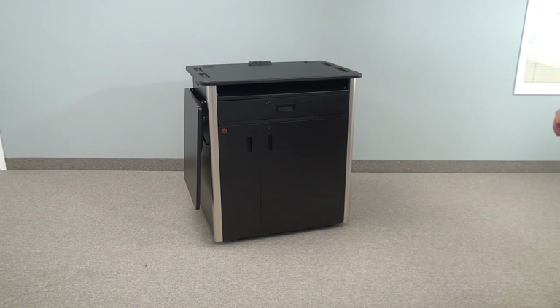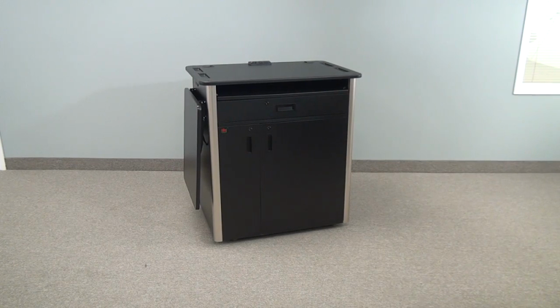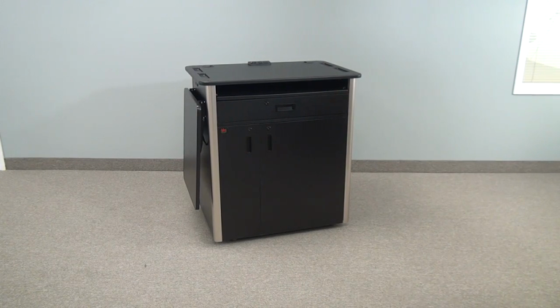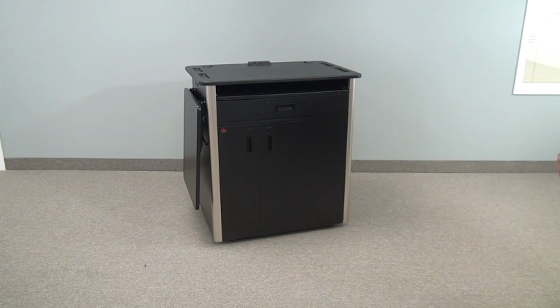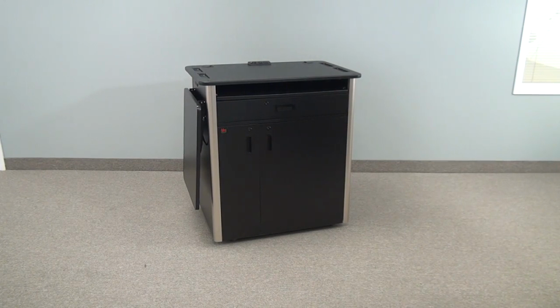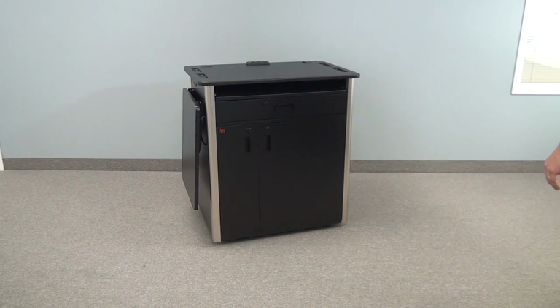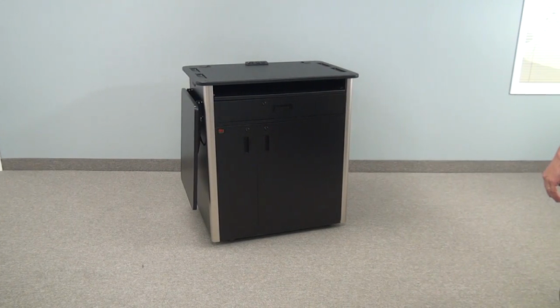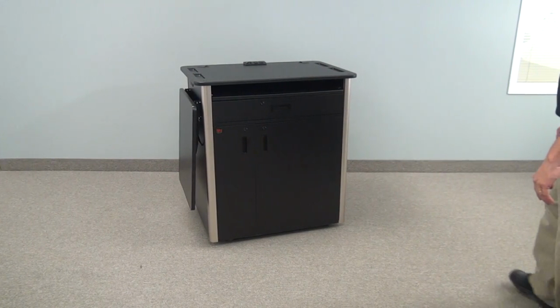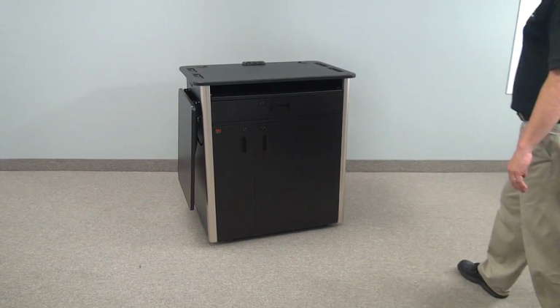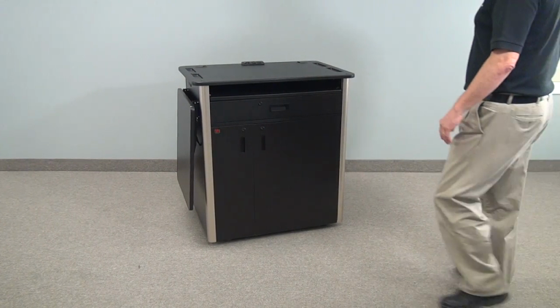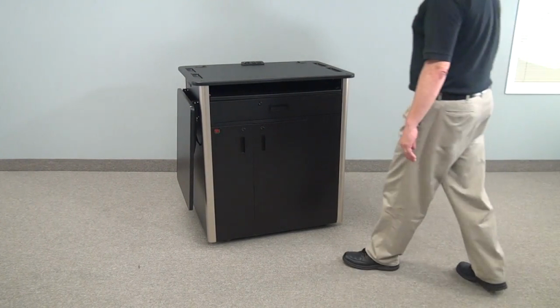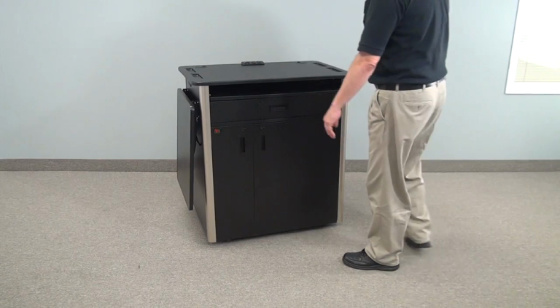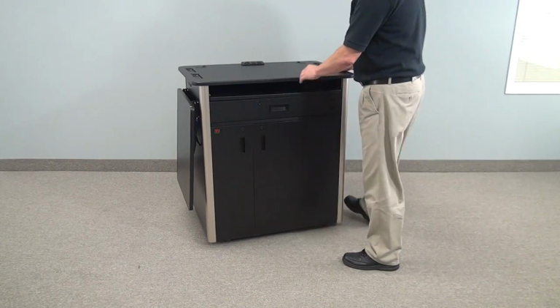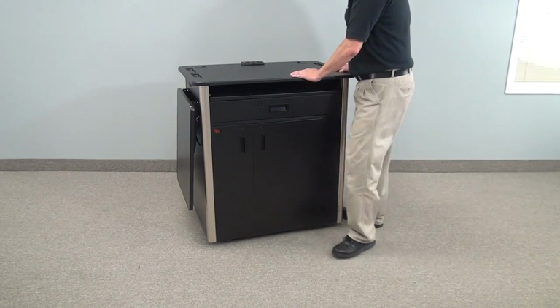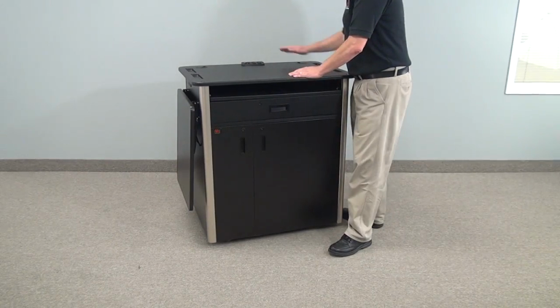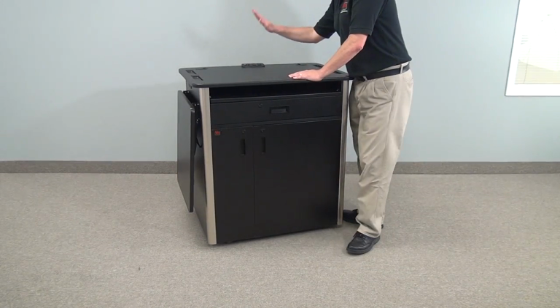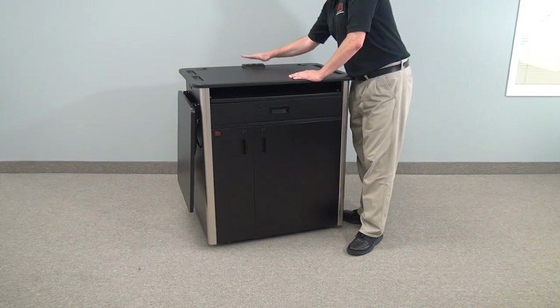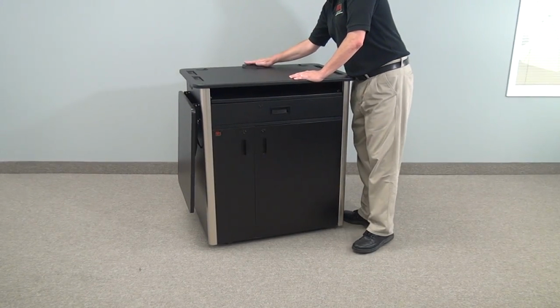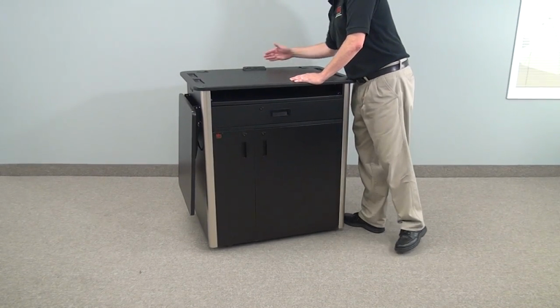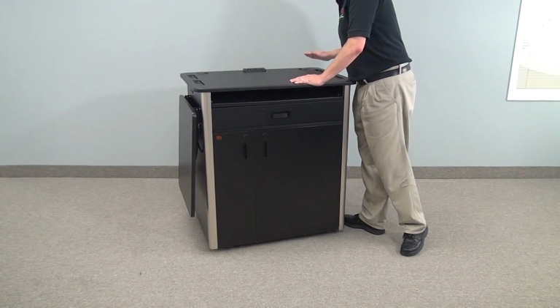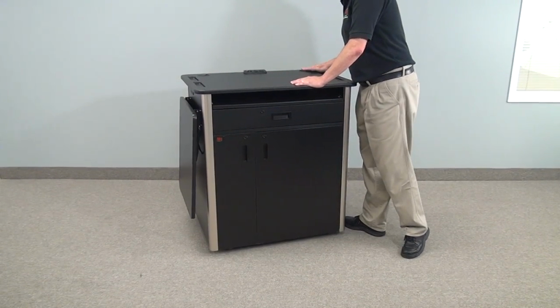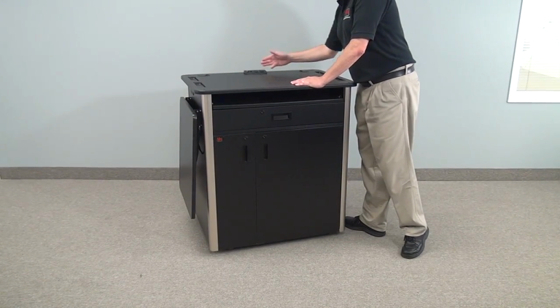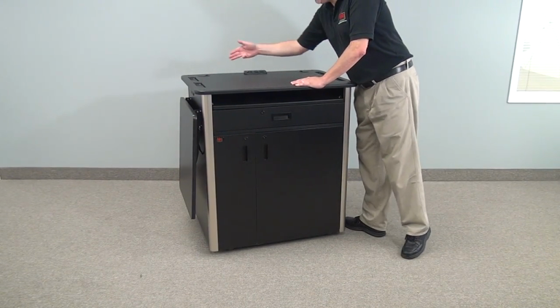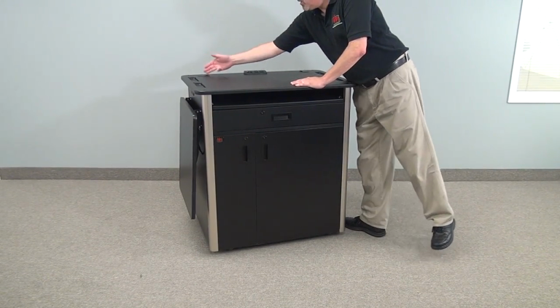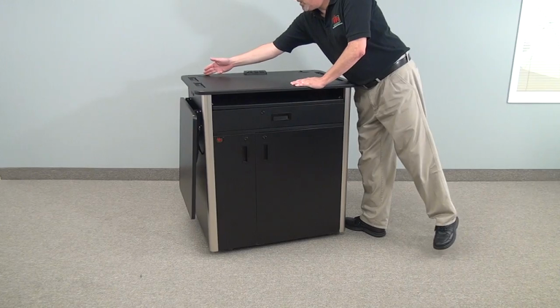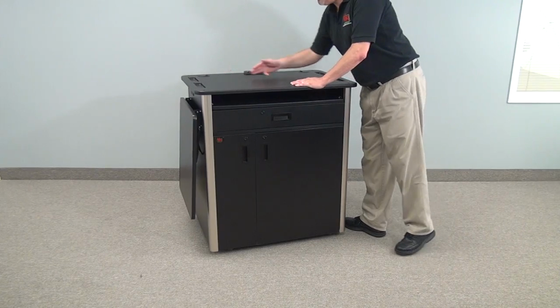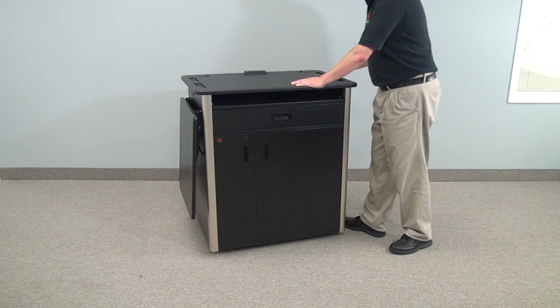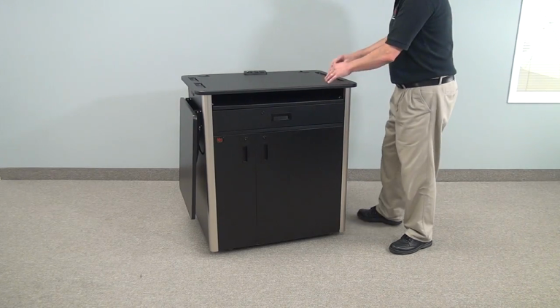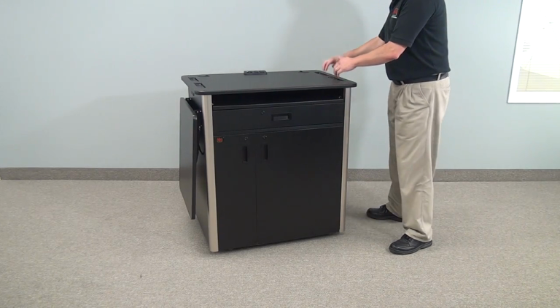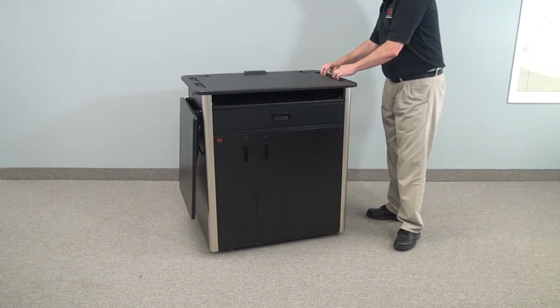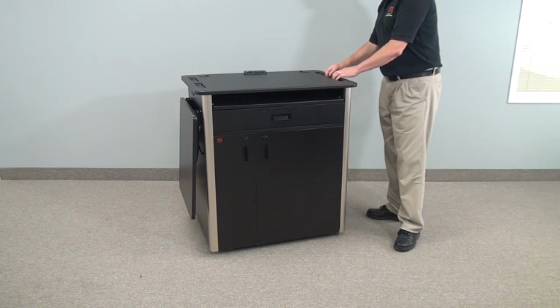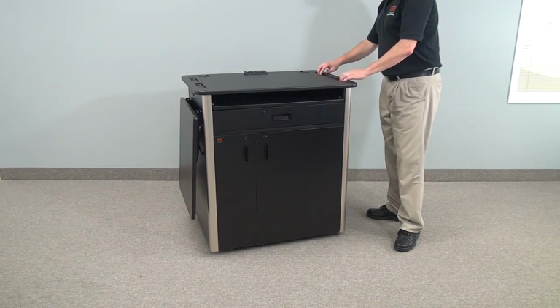Welcome to VFI Model EDULE. This is a multipurpose teaching station. It comes with a PC patch which has power, ethernet, and telephone types of connections.